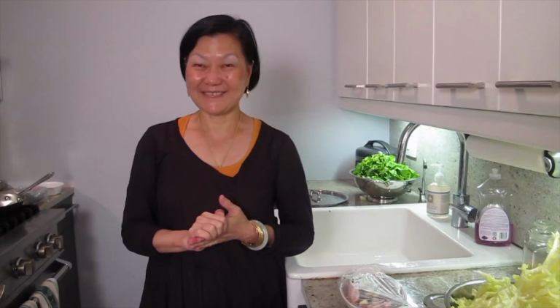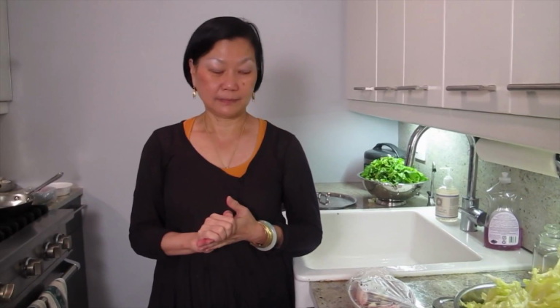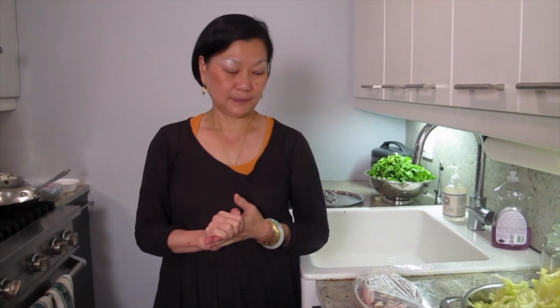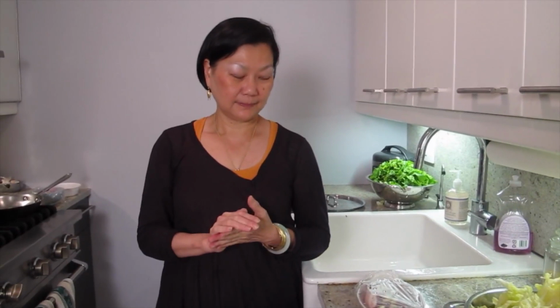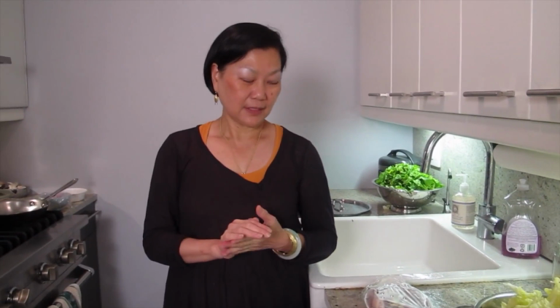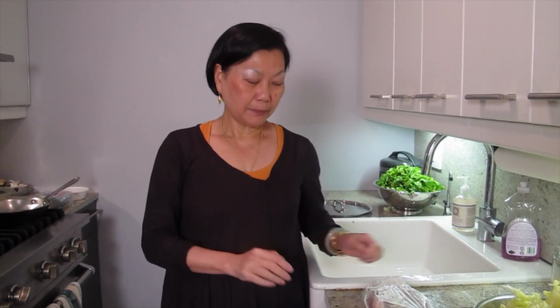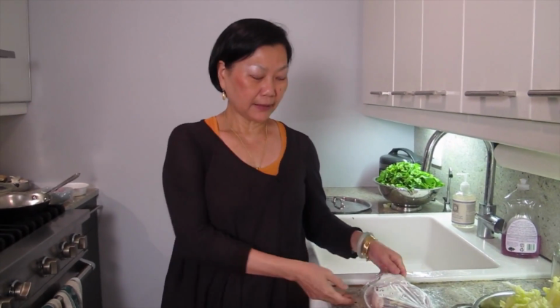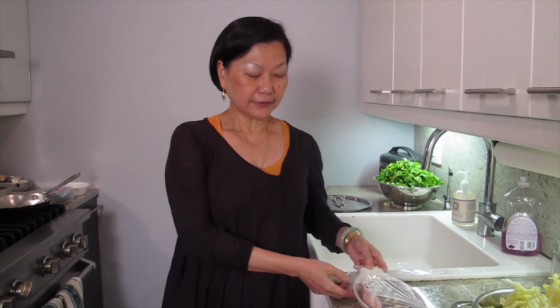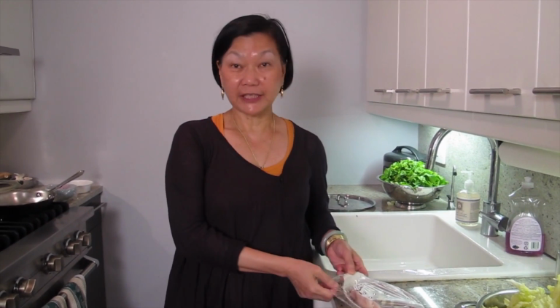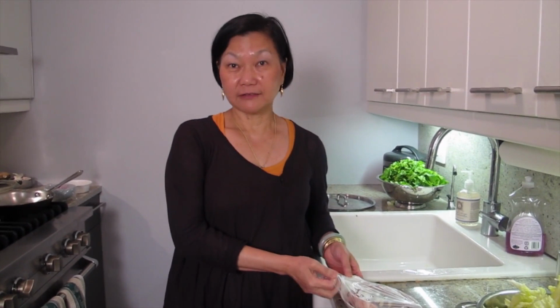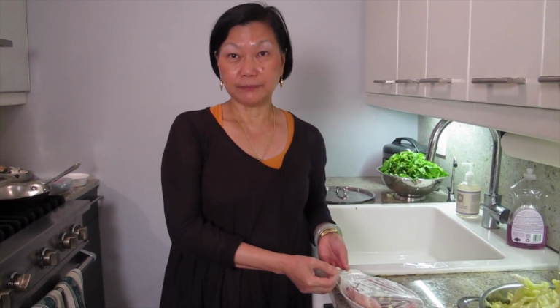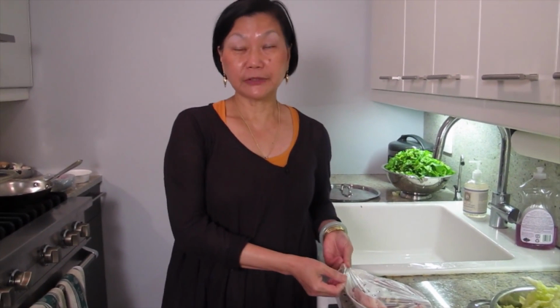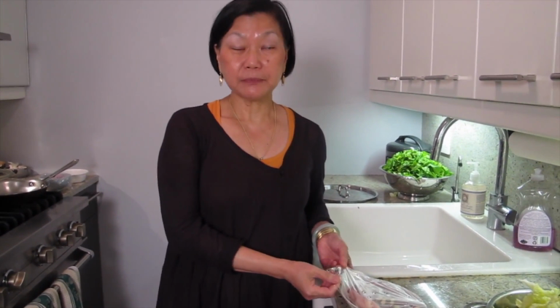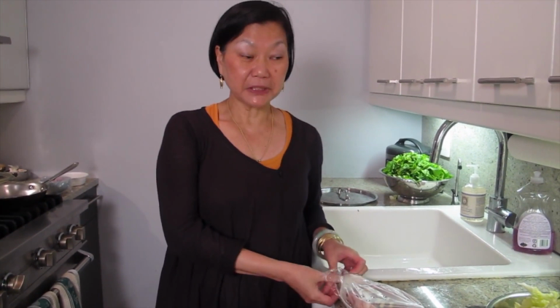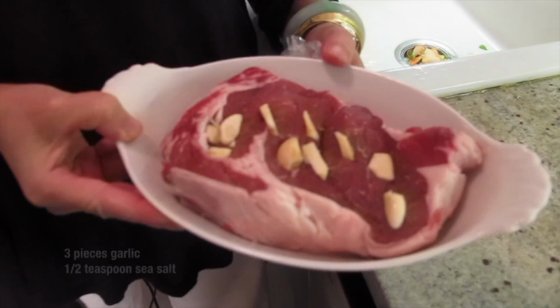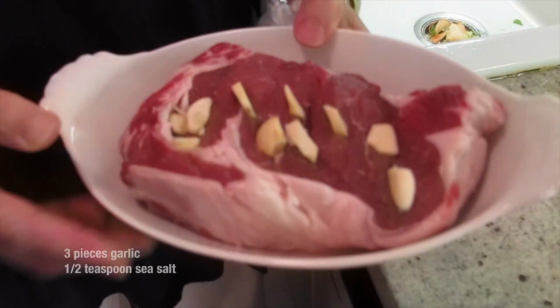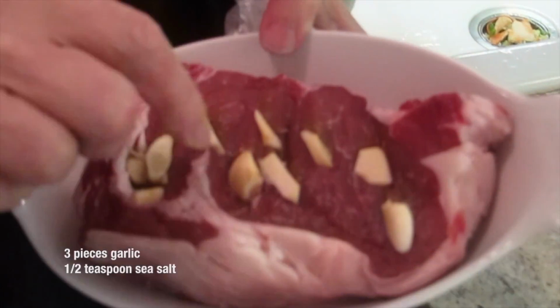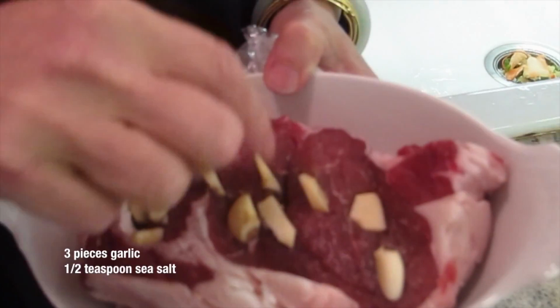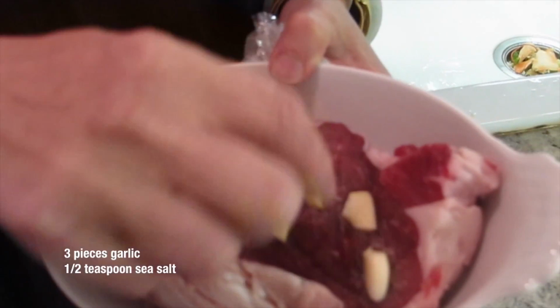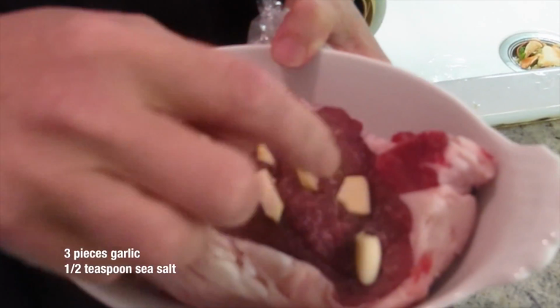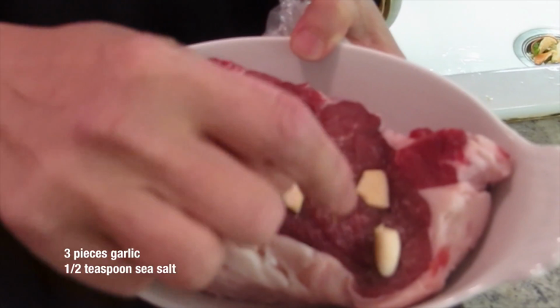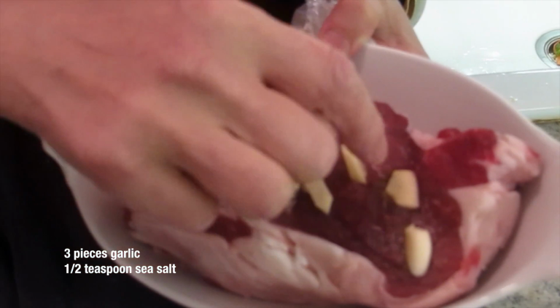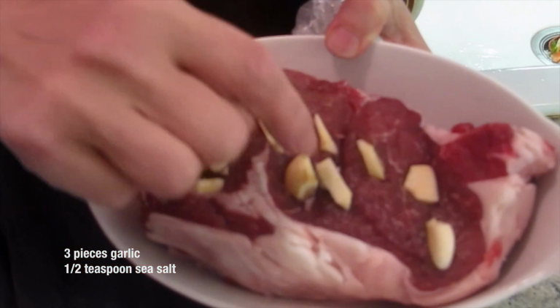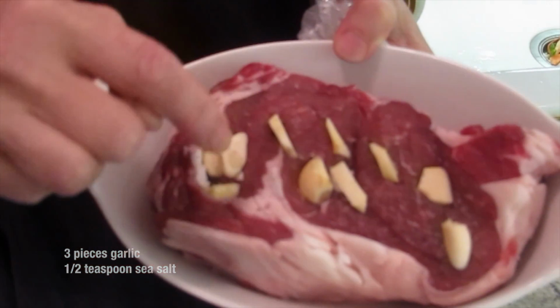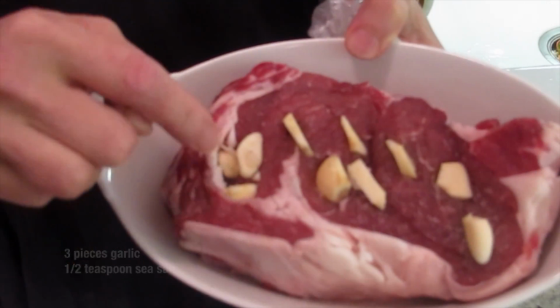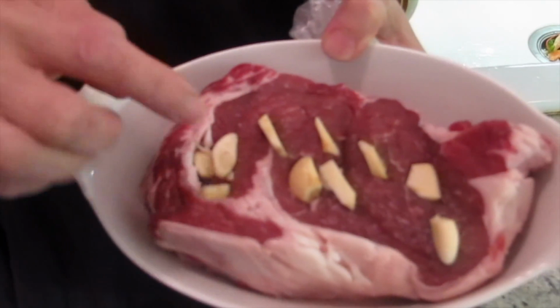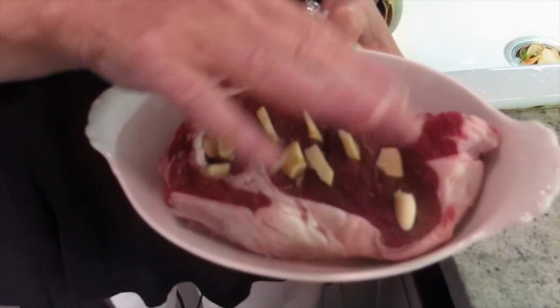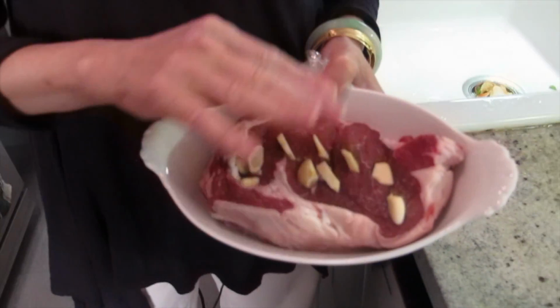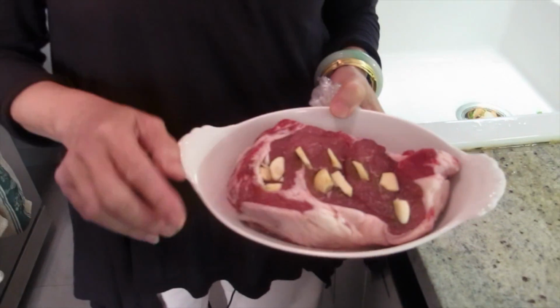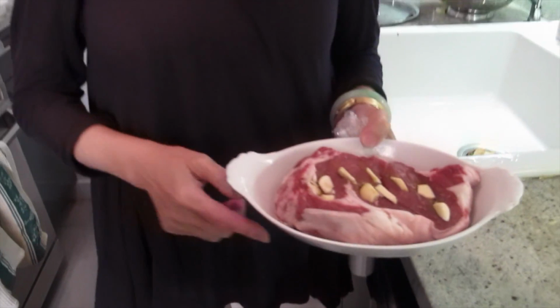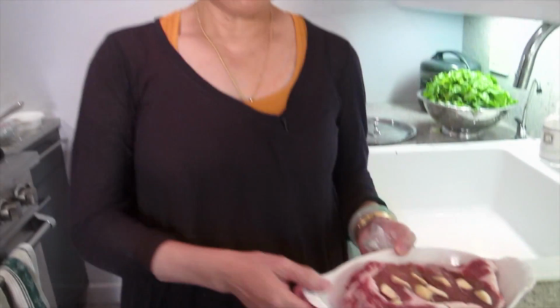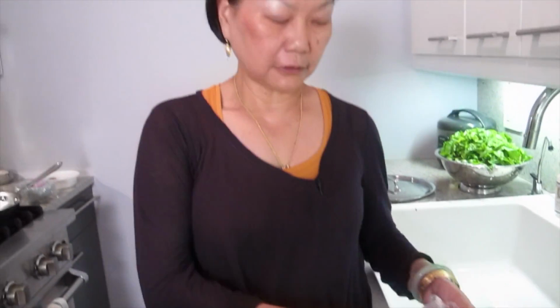Joyce, what are we cooking today? We're making a steak with cream spinach. I slit it a little bit and put garlic in it and a little salt. Very simple marinade.